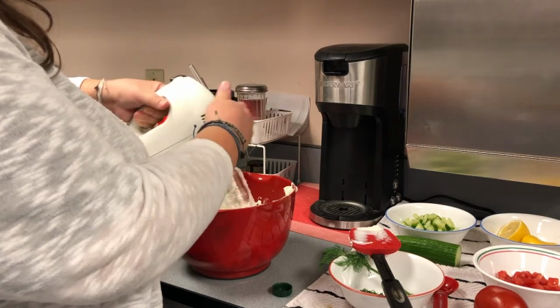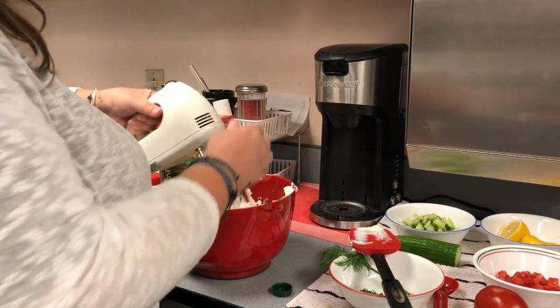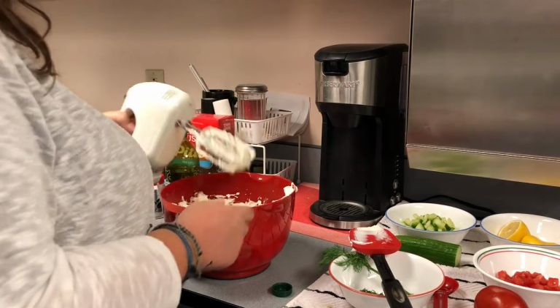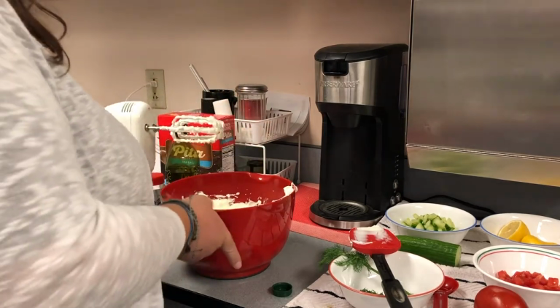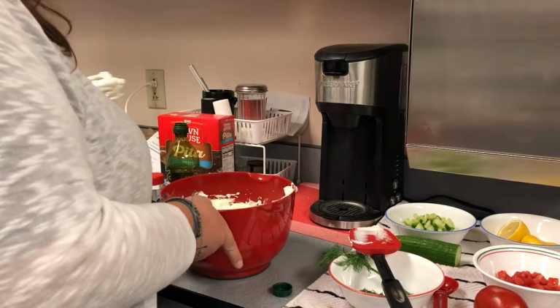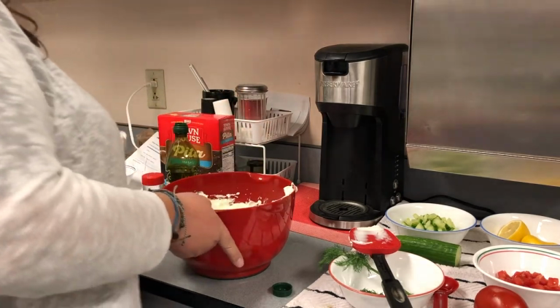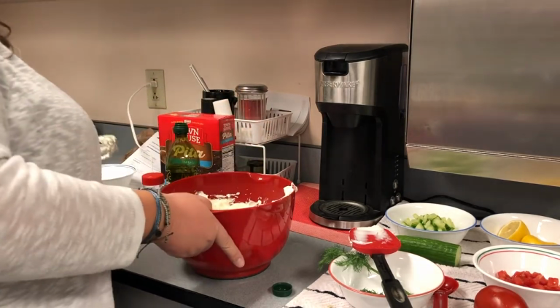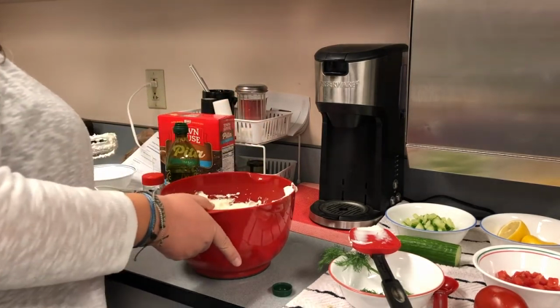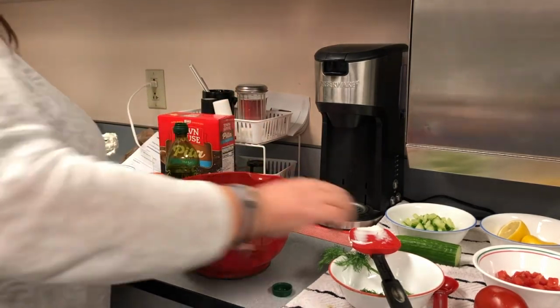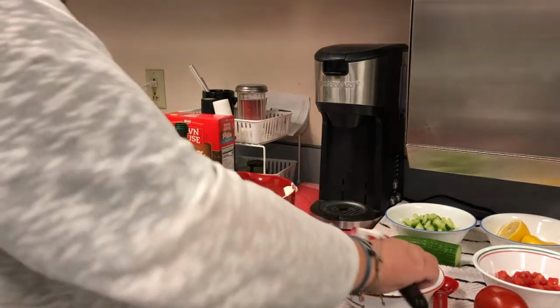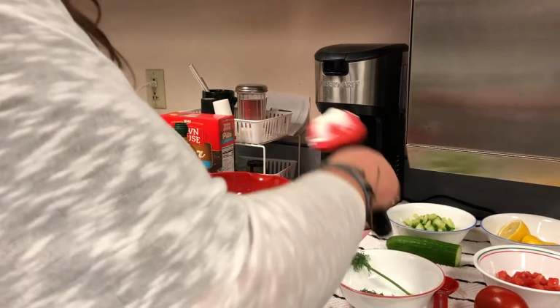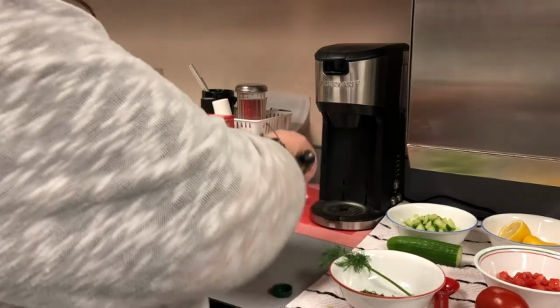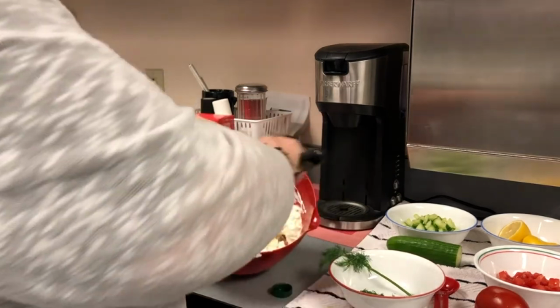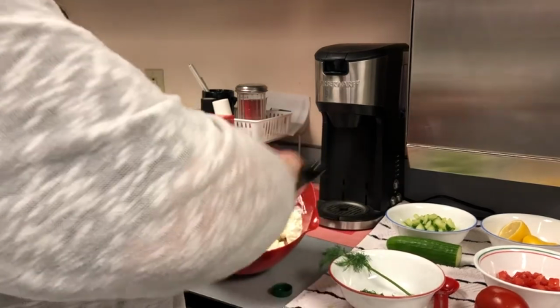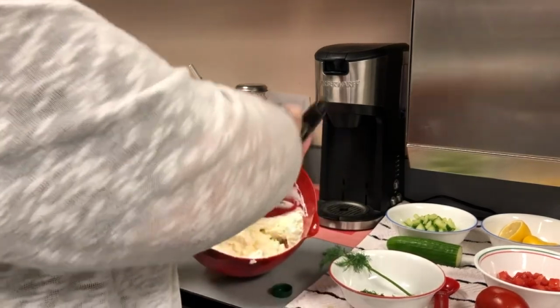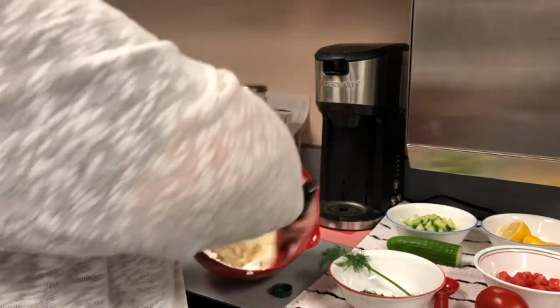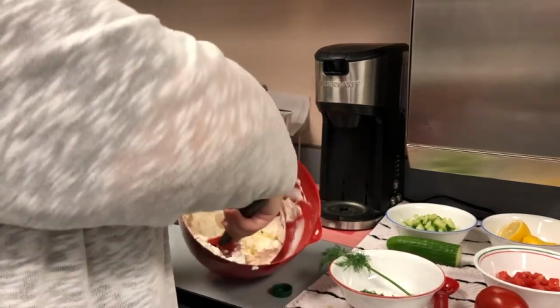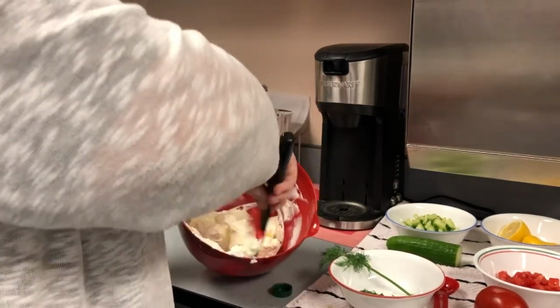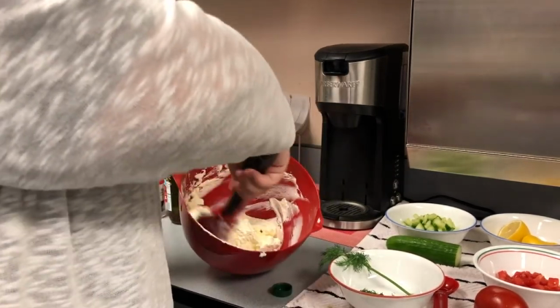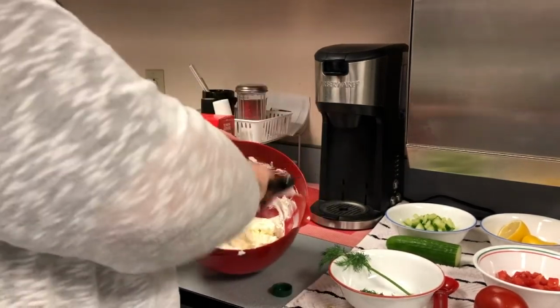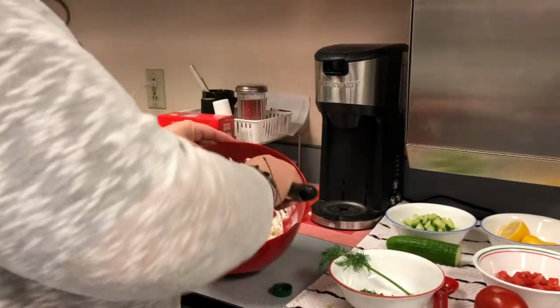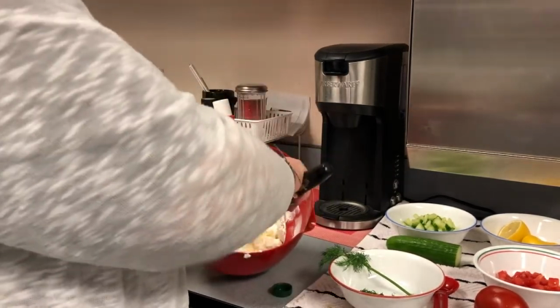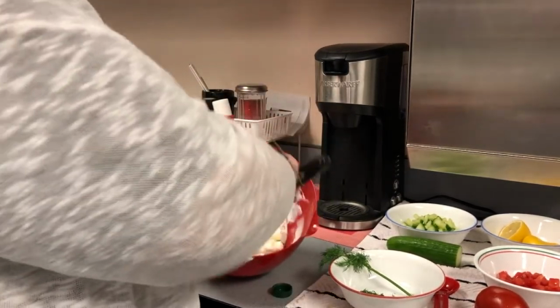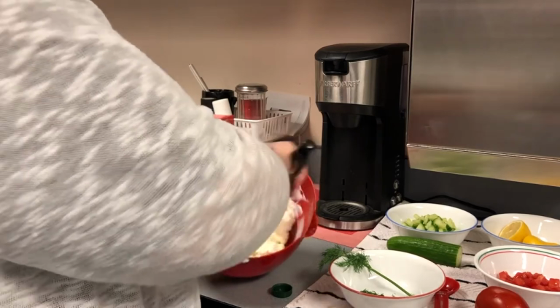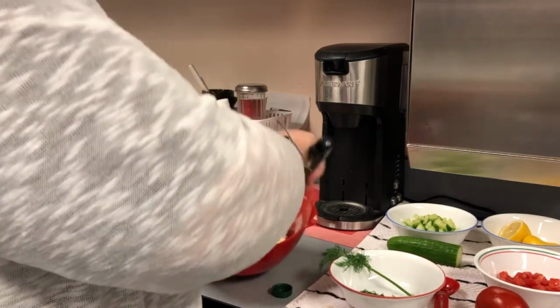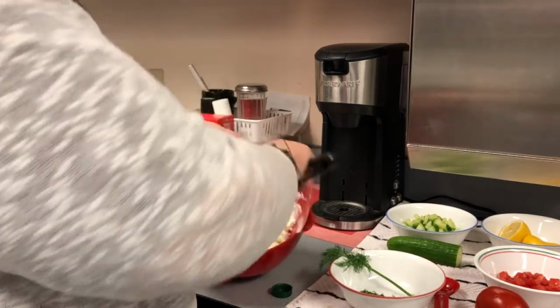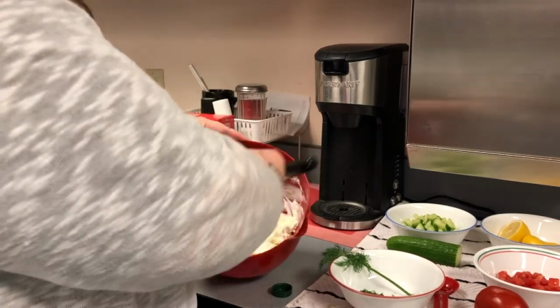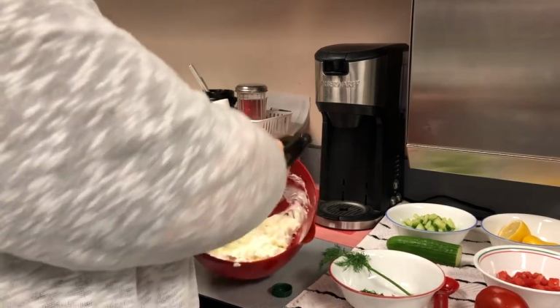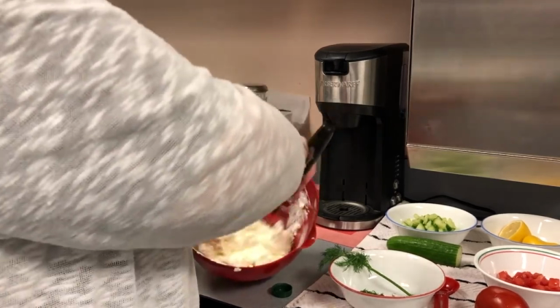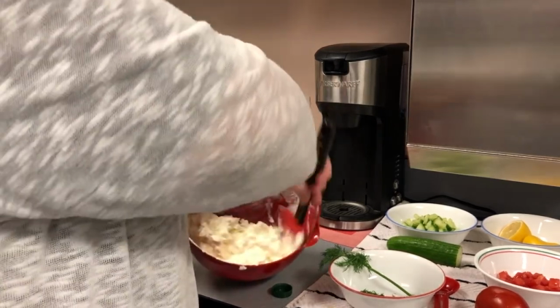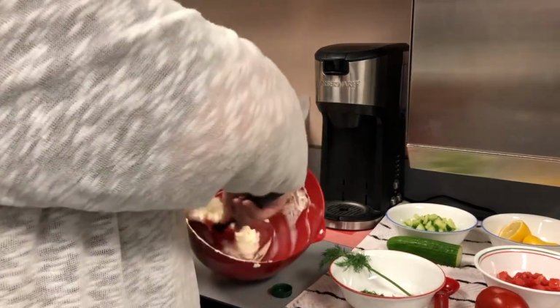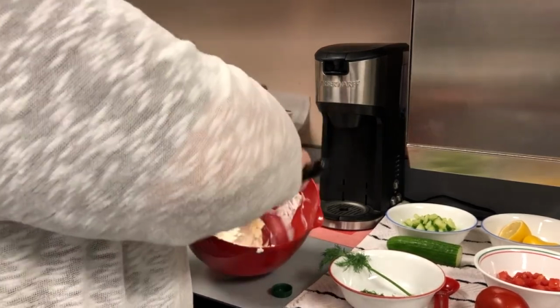And ta-da! We have got this delicious feta cheese and Greek yogurt mixture here. That's the base of our dip.